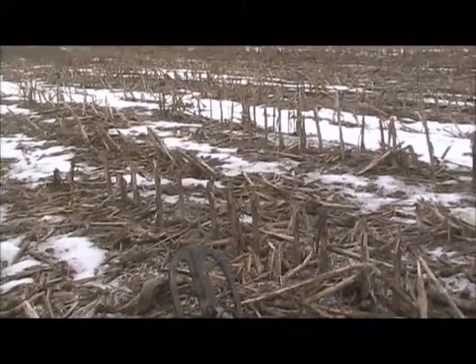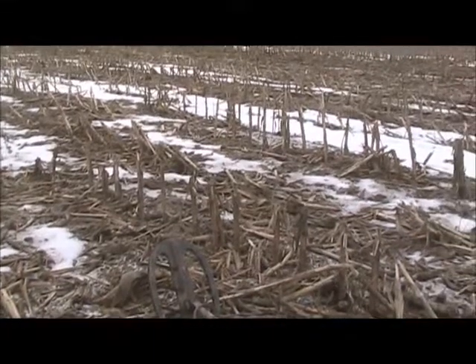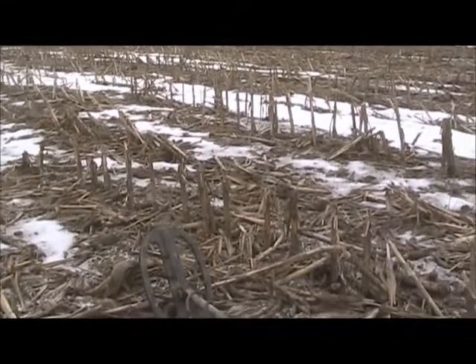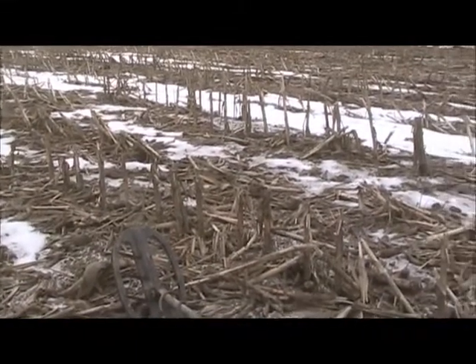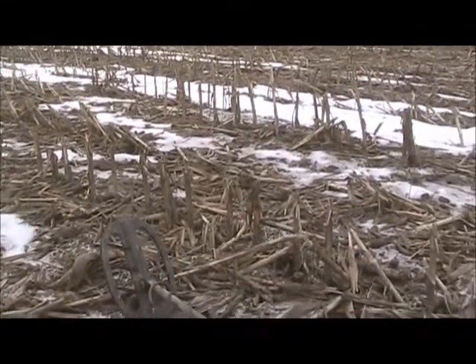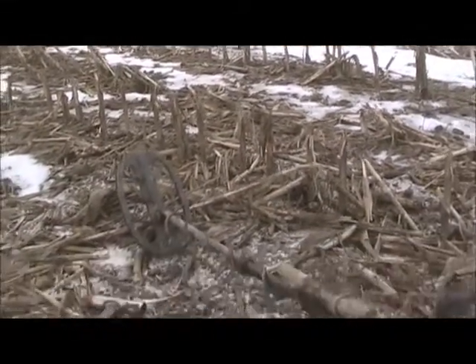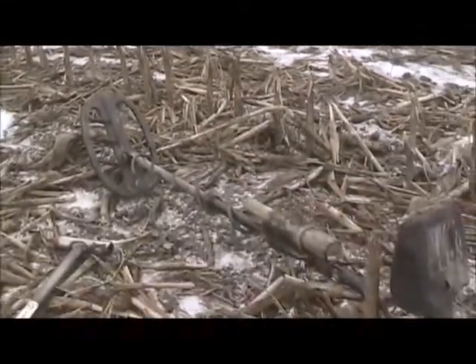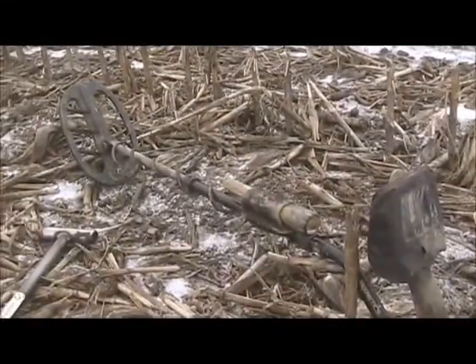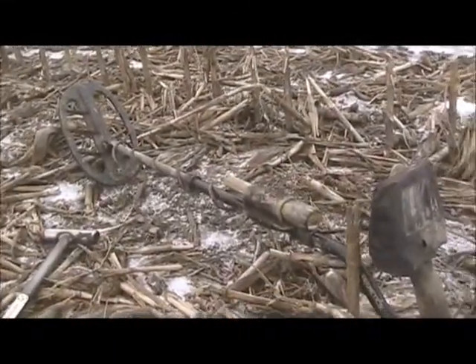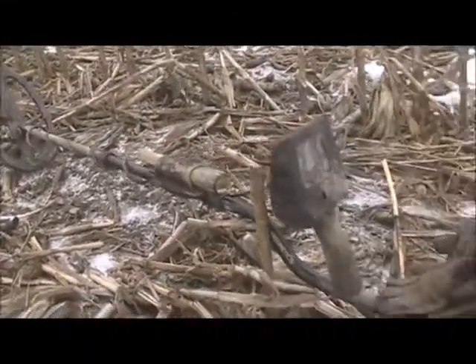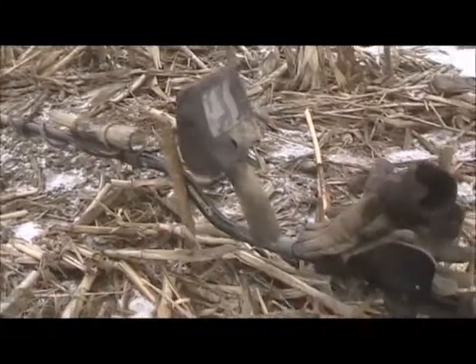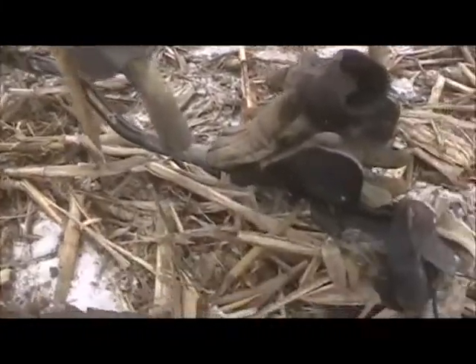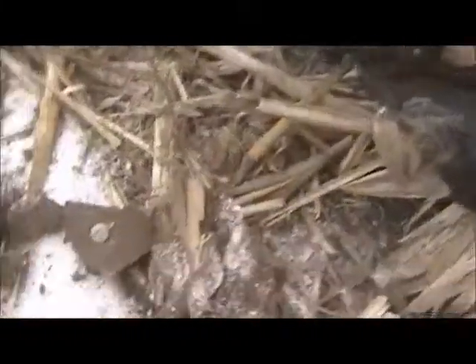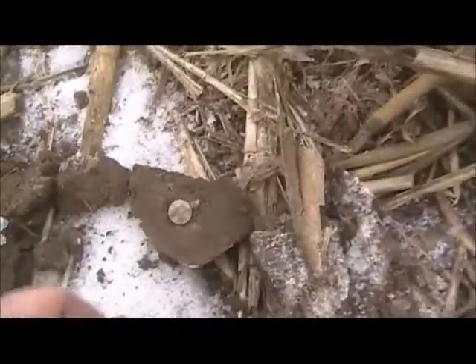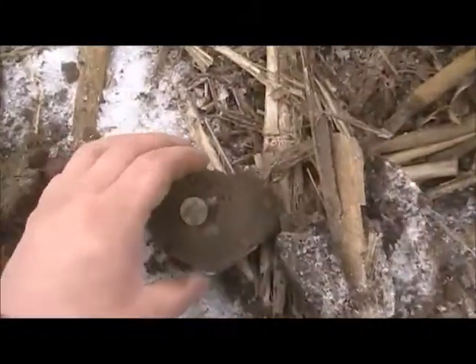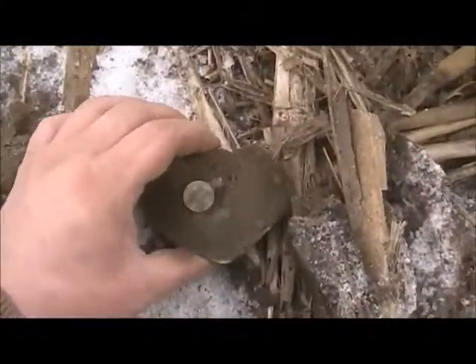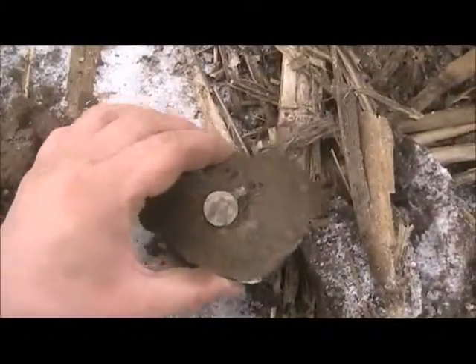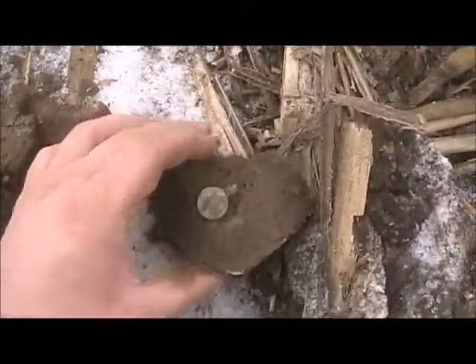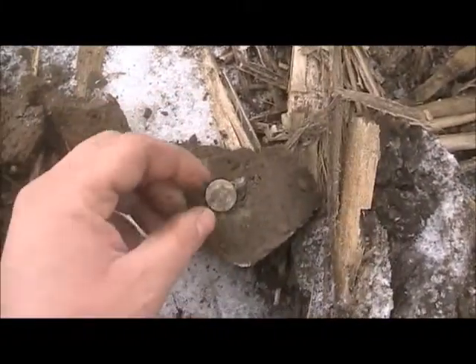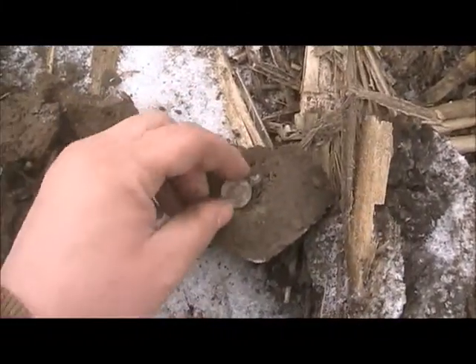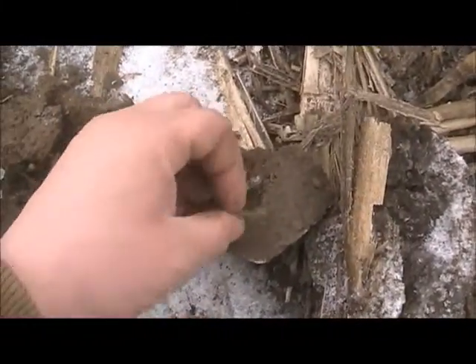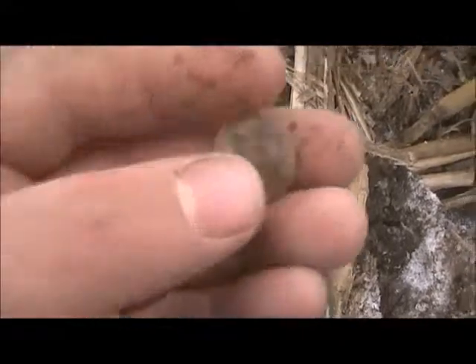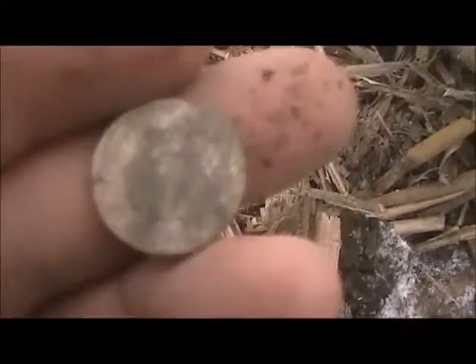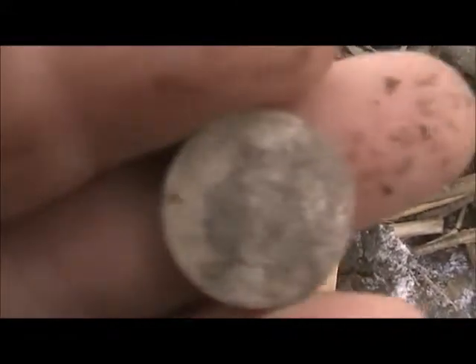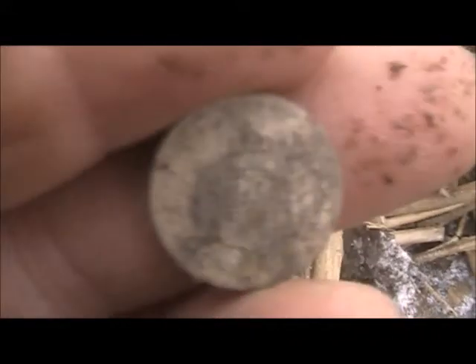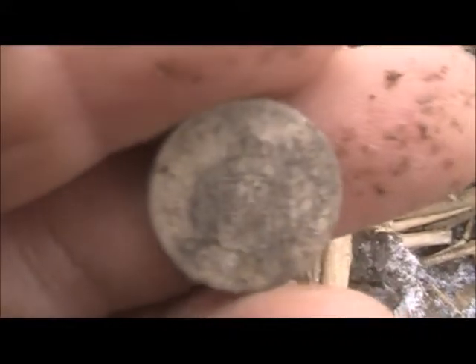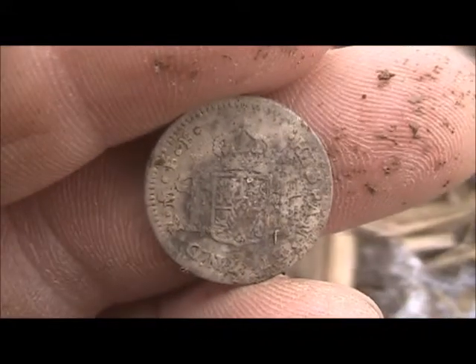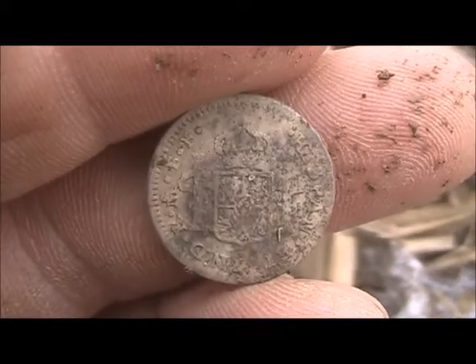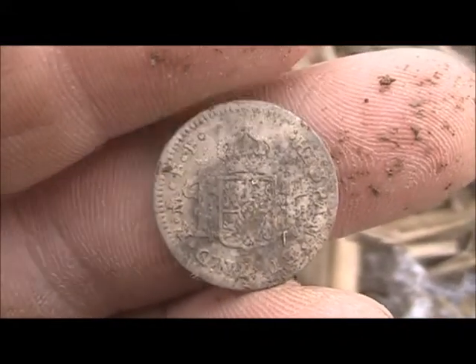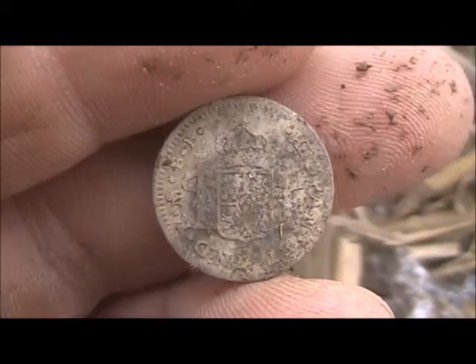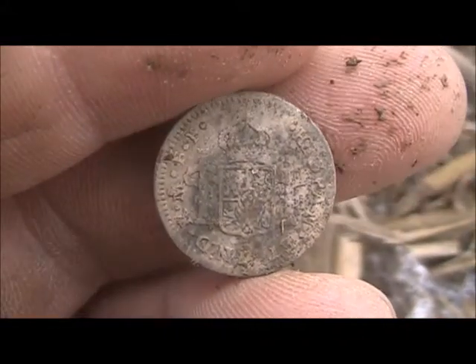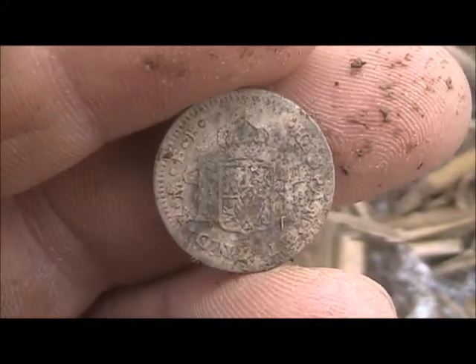Hi everyone, it's Coop here. I'm out in a cornfield today at an old colonial site and I've been here about 20 minutes and I just got my first good find. Looks like my first Spanish silver of the year. It's a half real.